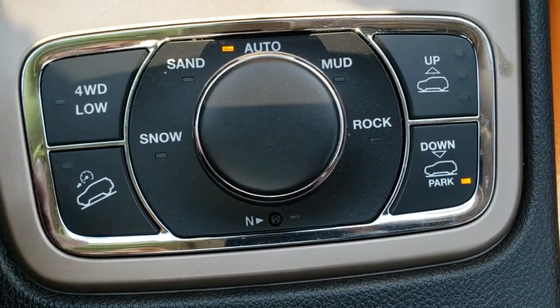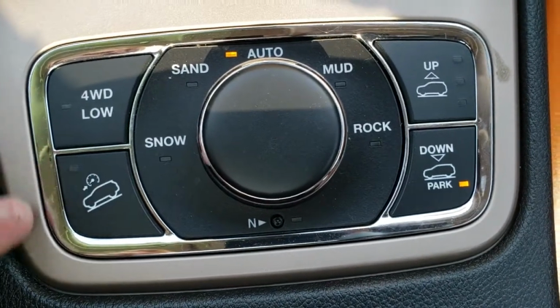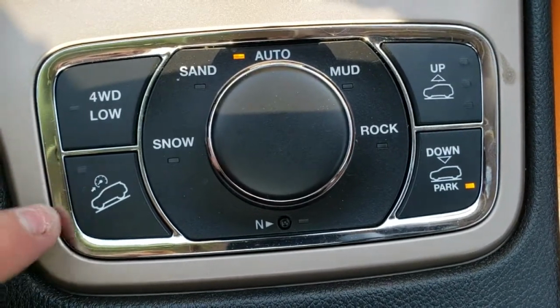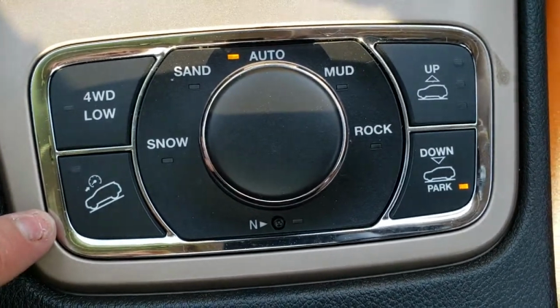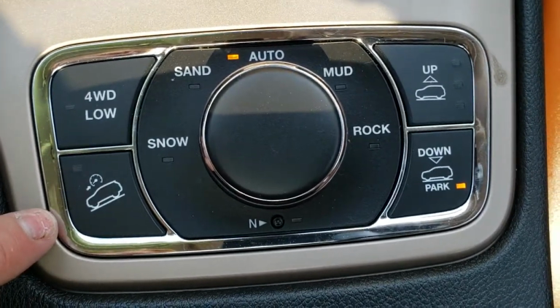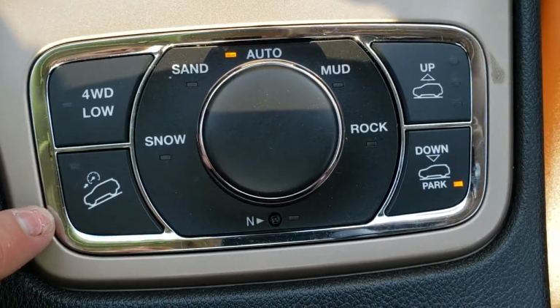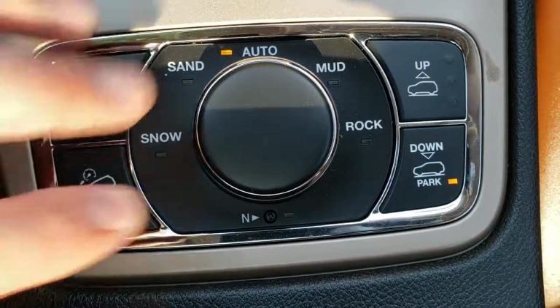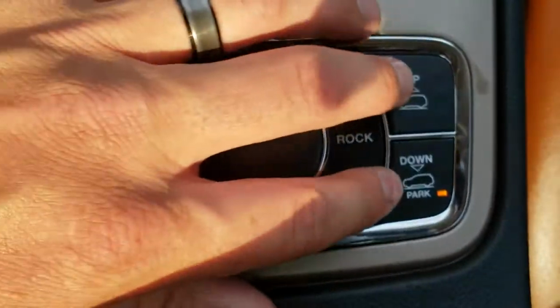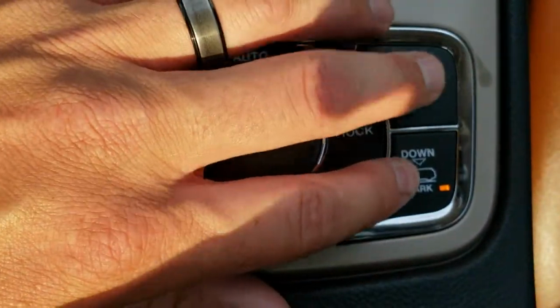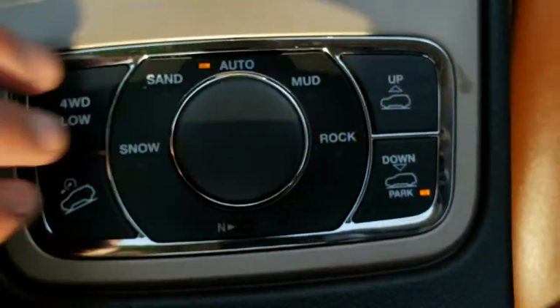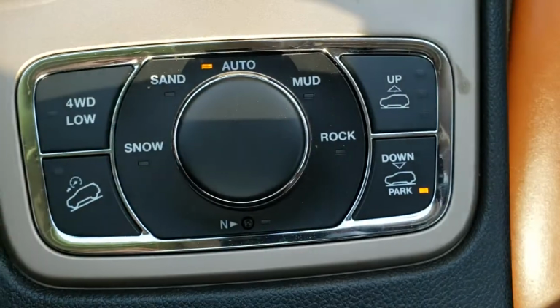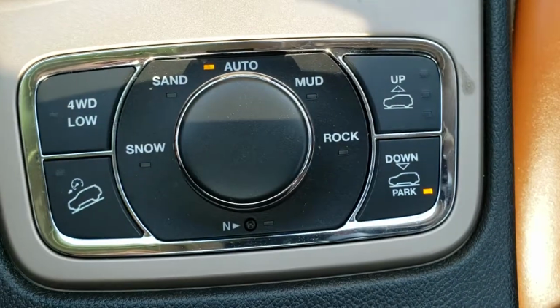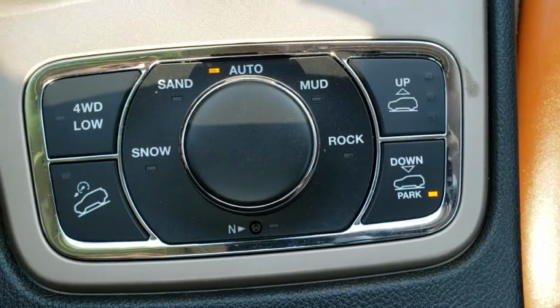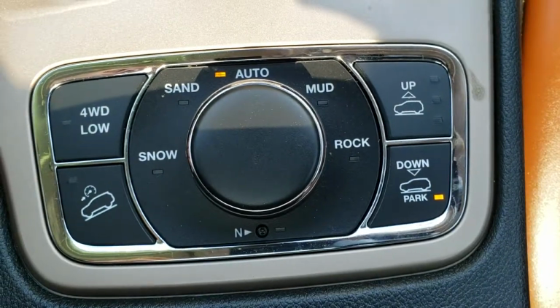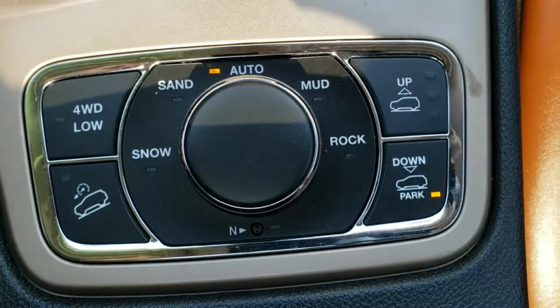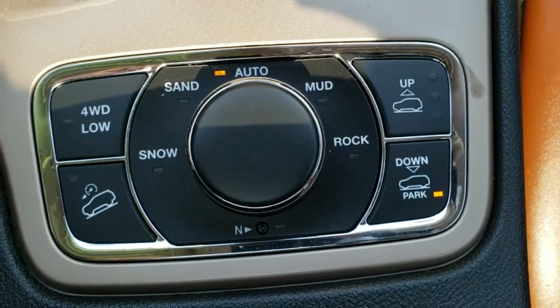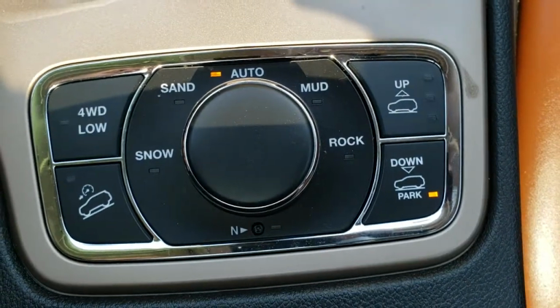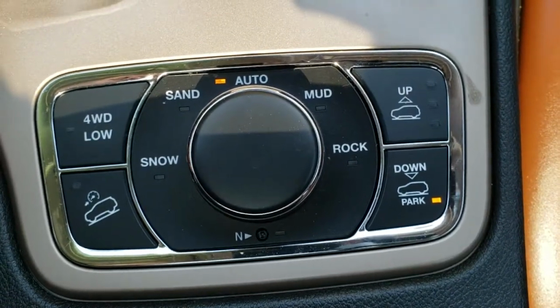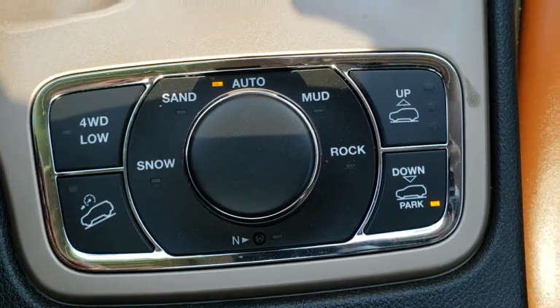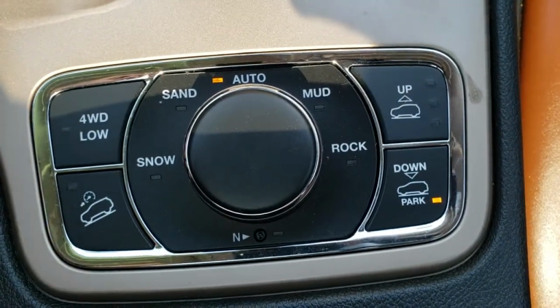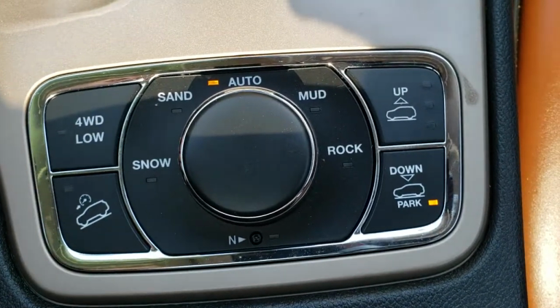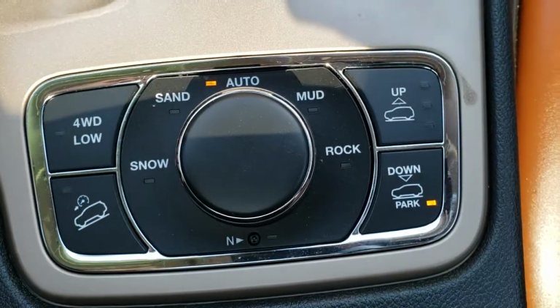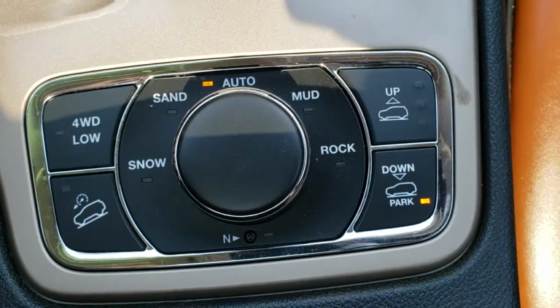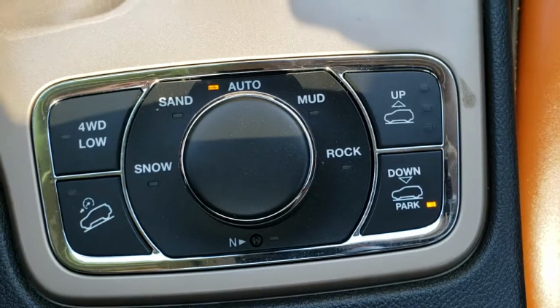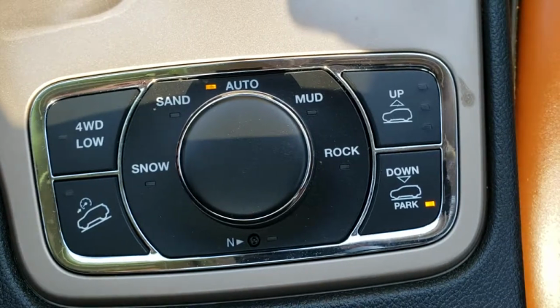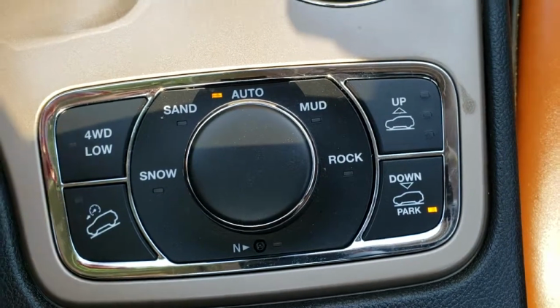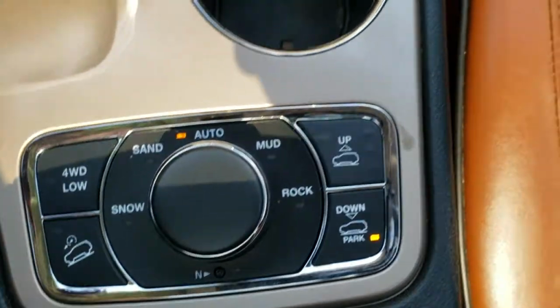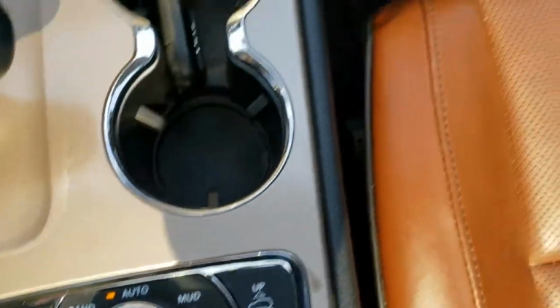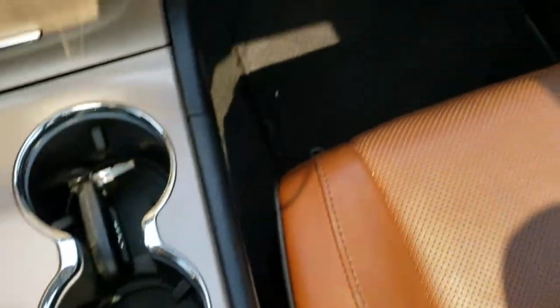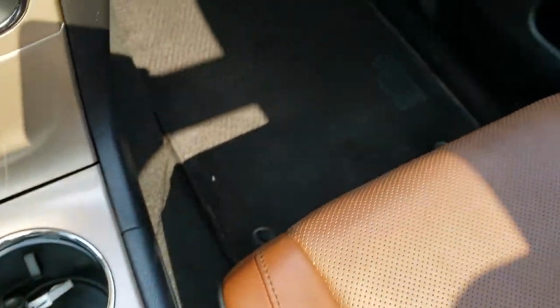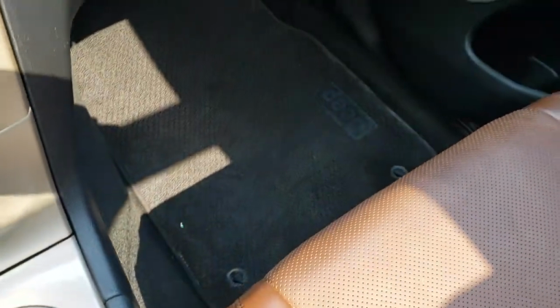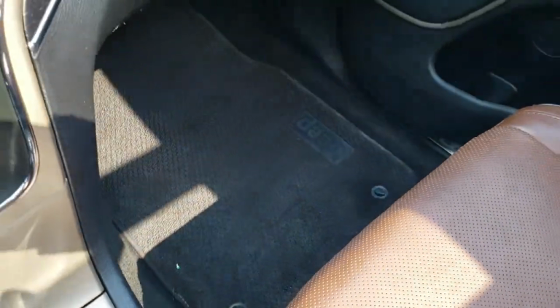You also get four-wheel drive low and downhill assist control. This is your Quadra-Lift system, so it can actually raise and lower the vehicle for more of an off-road setting.